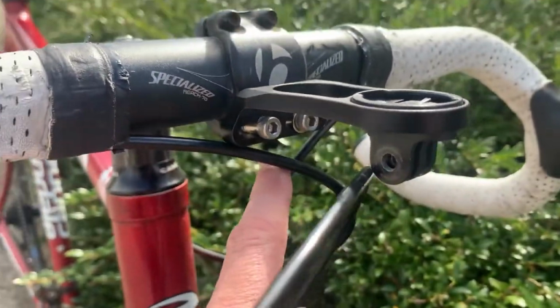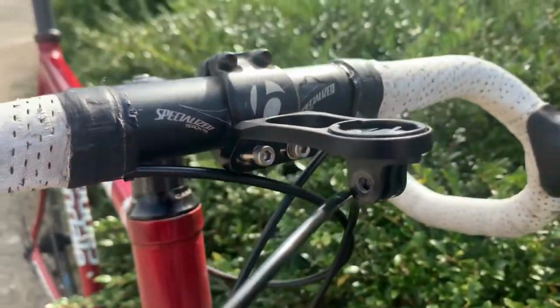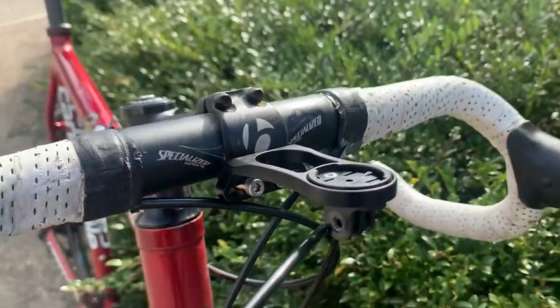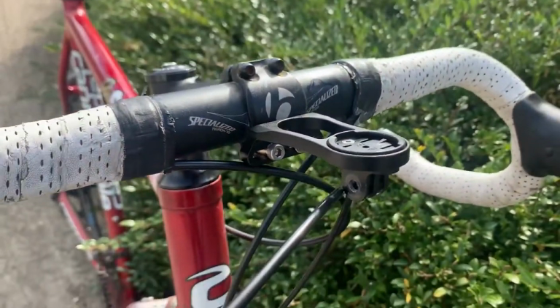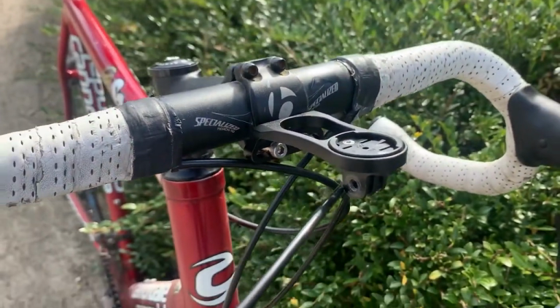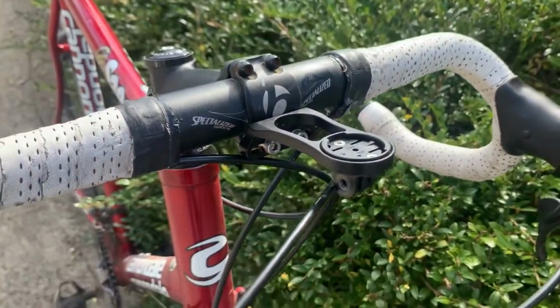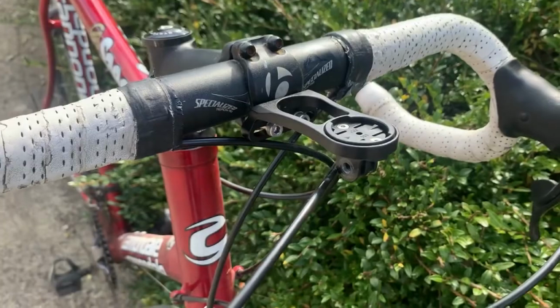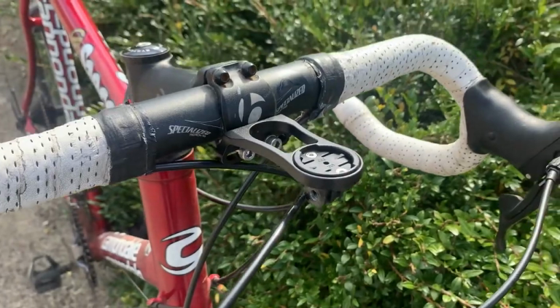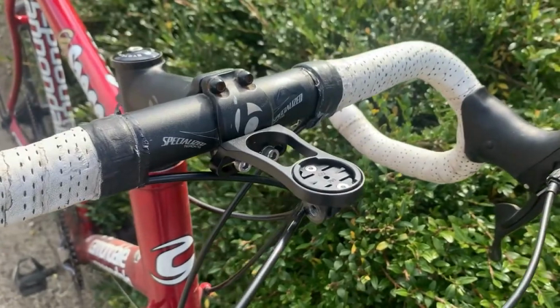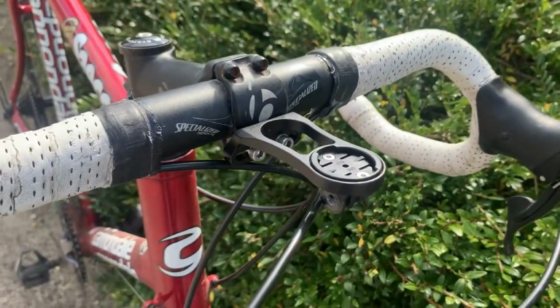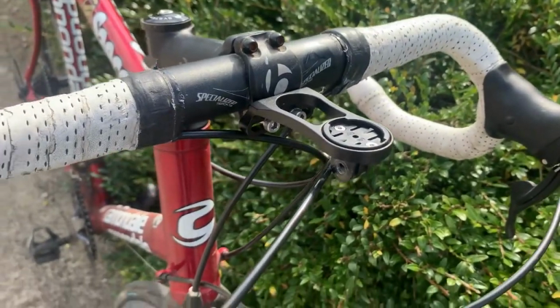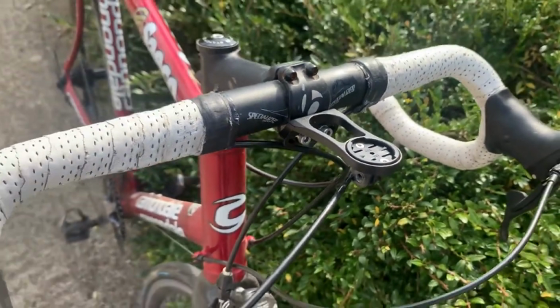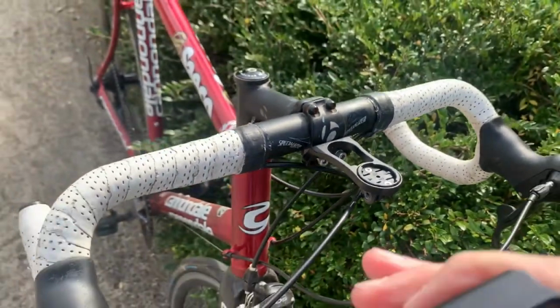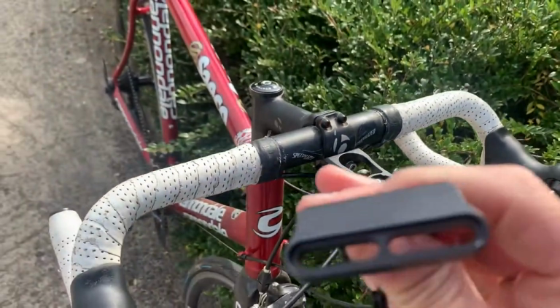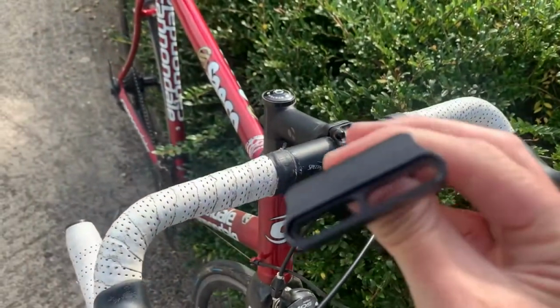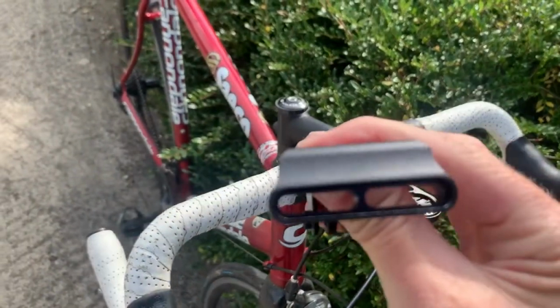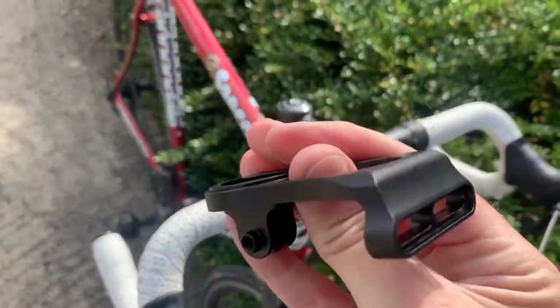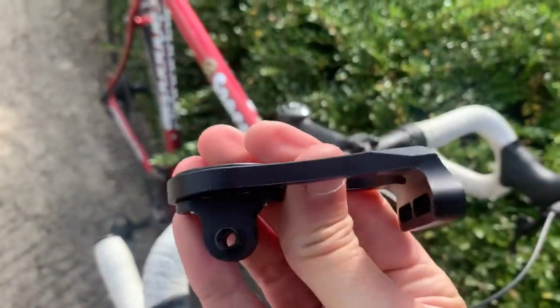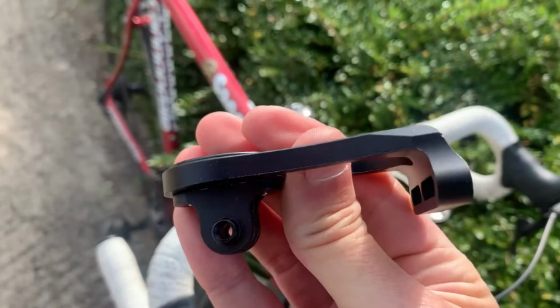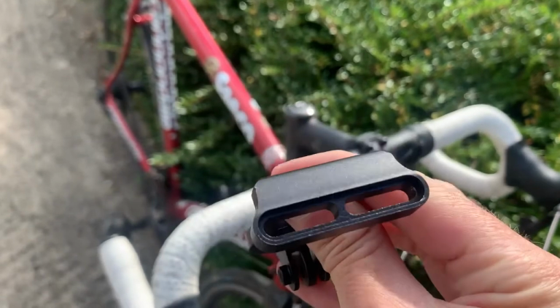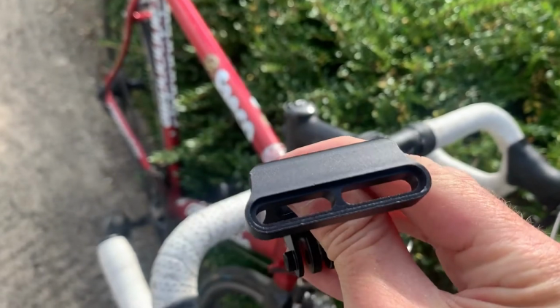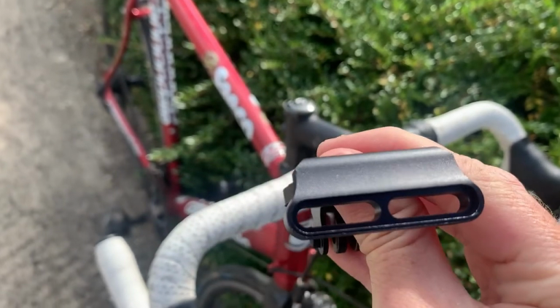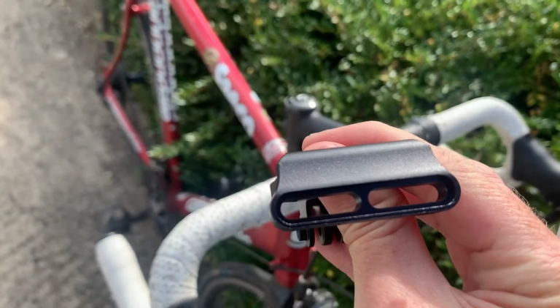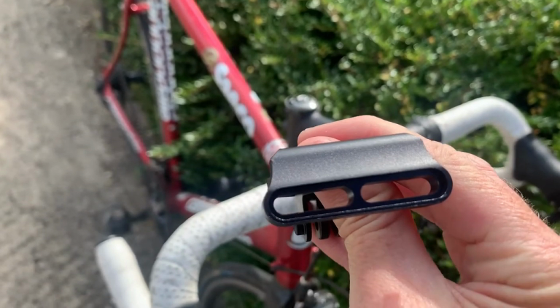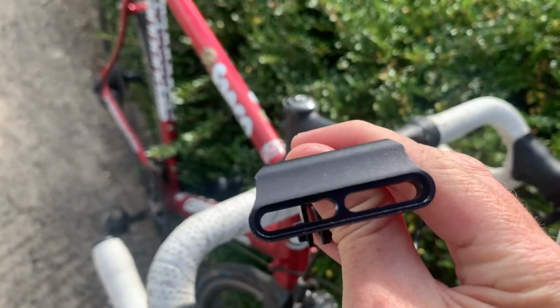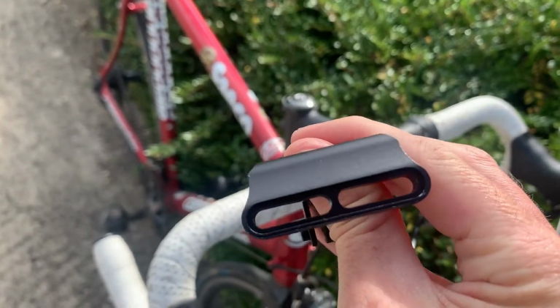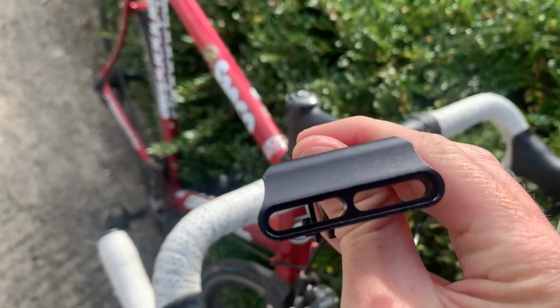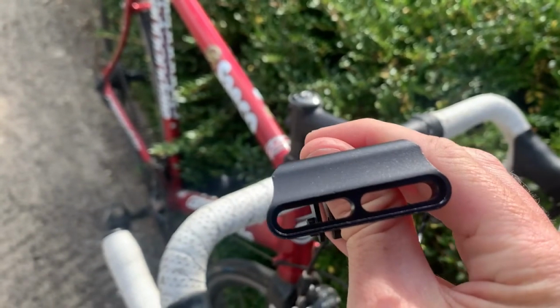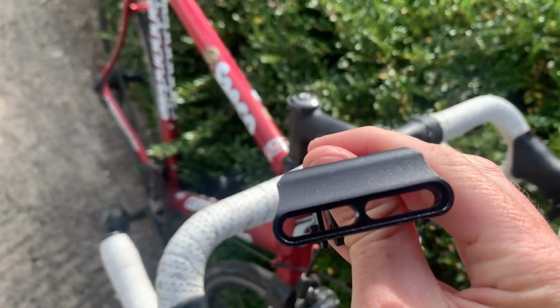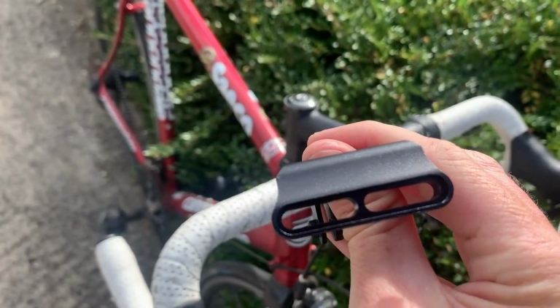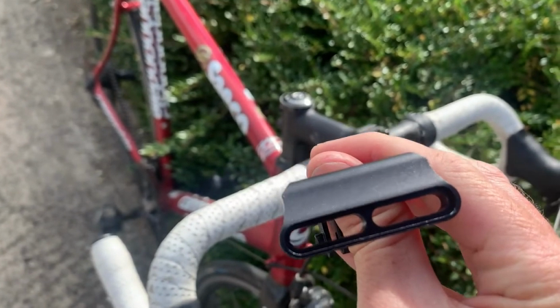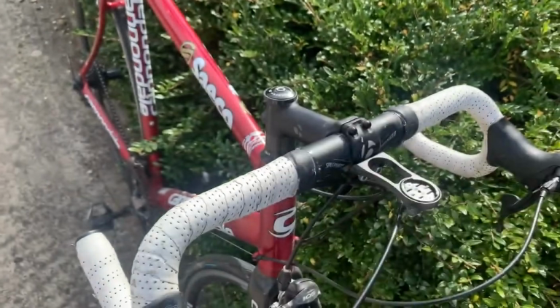And there's an adjustment — let me just grab the bracket here. If you look, there's an adjustment there so you can get it into the right position.